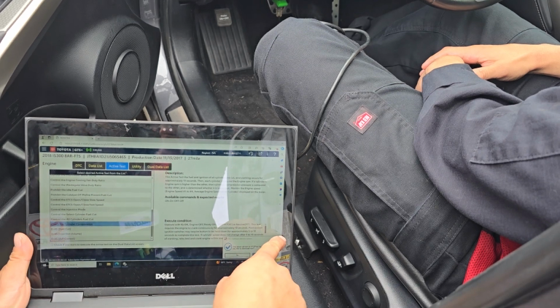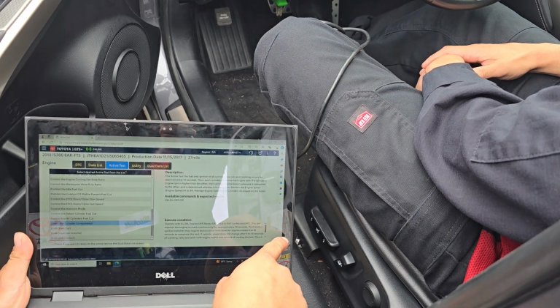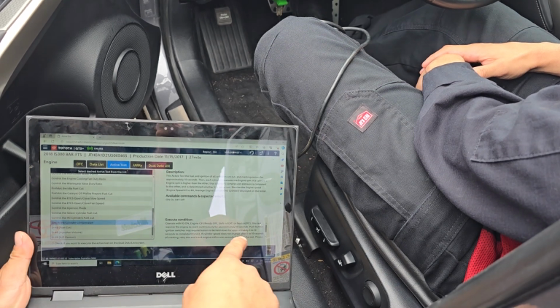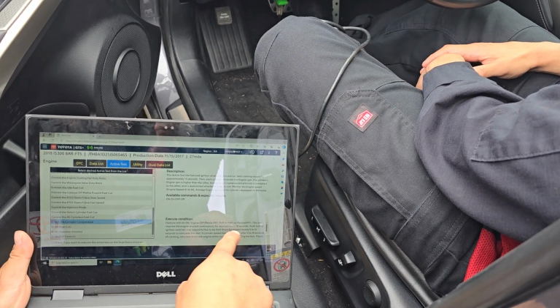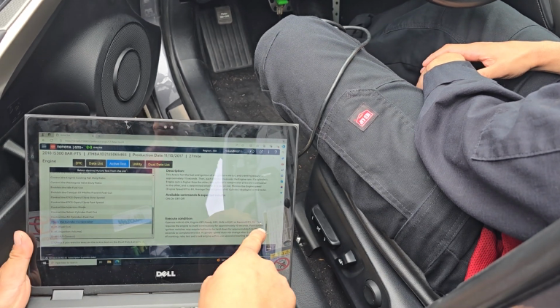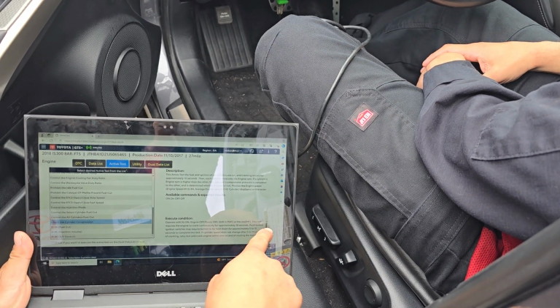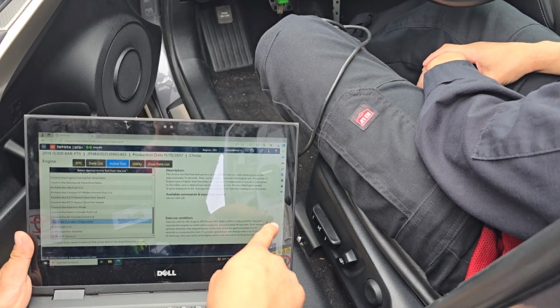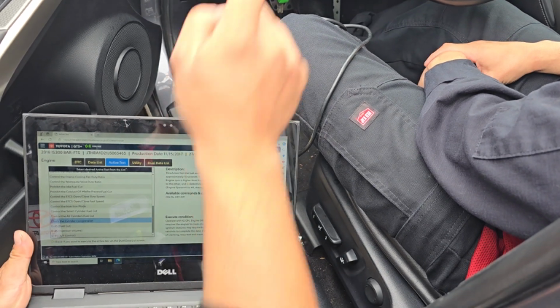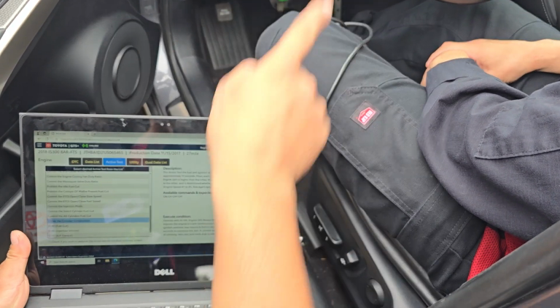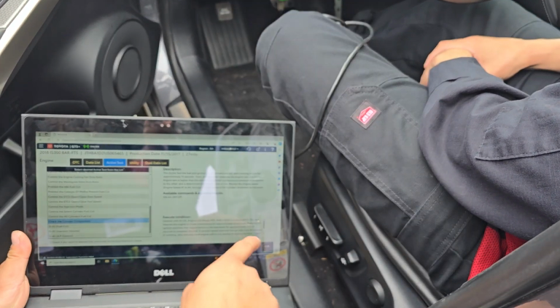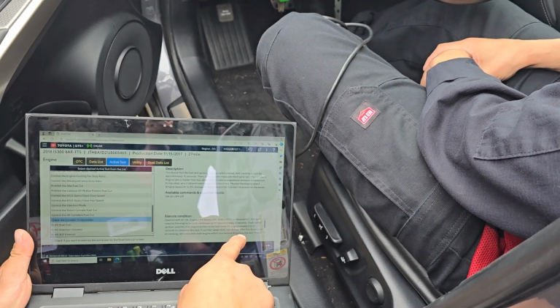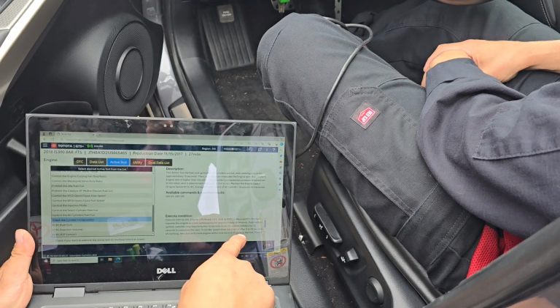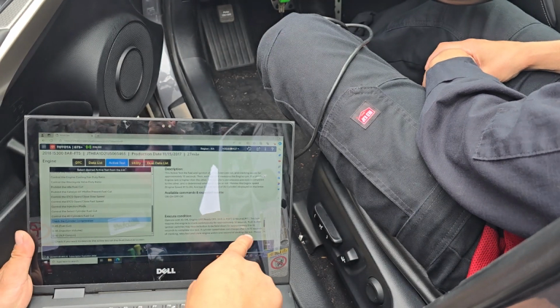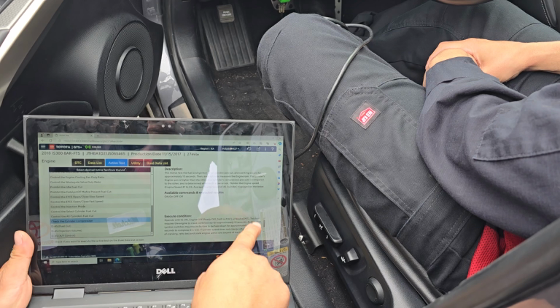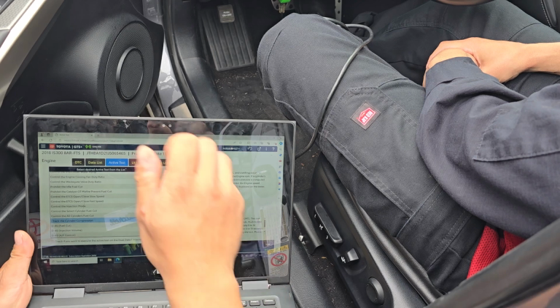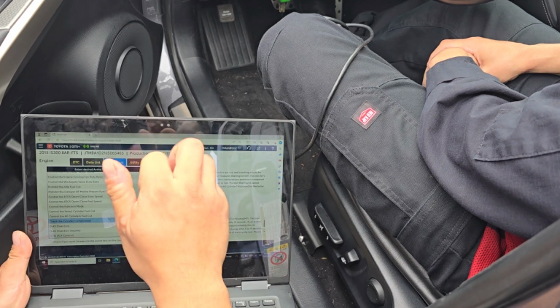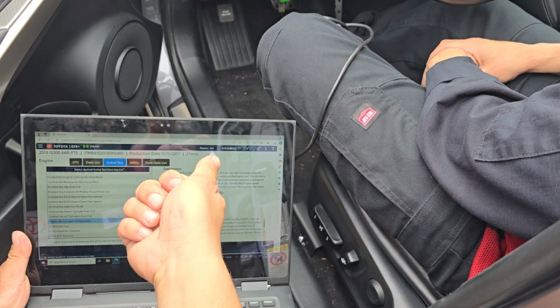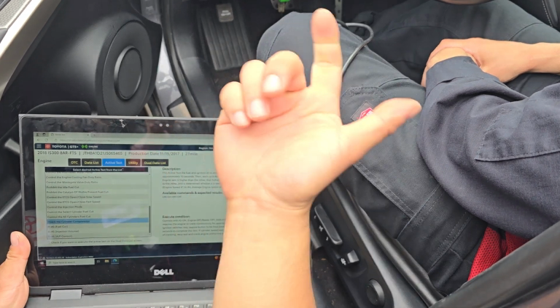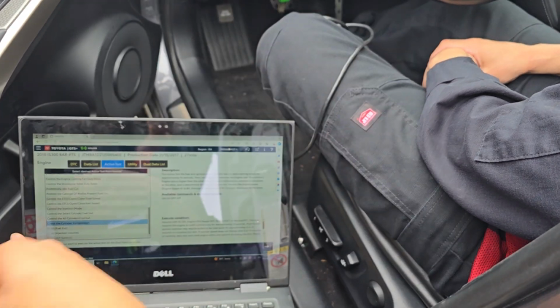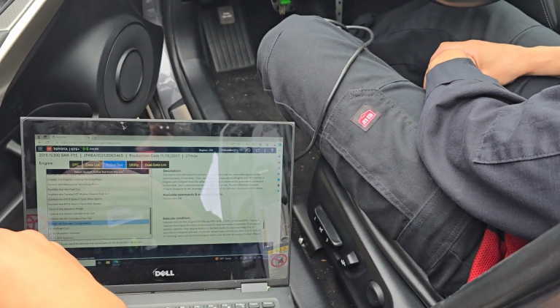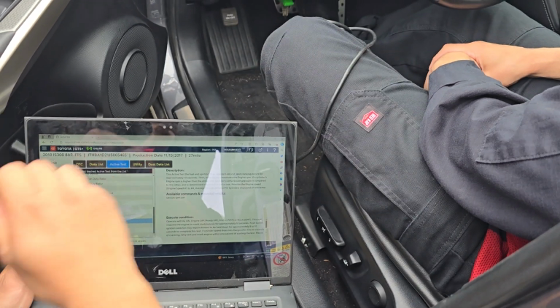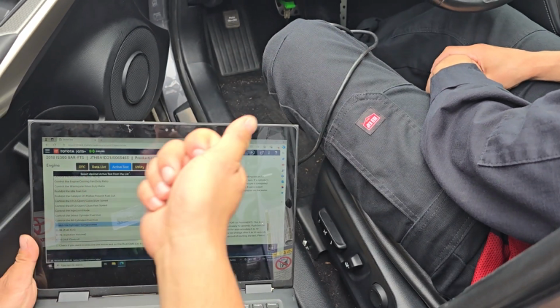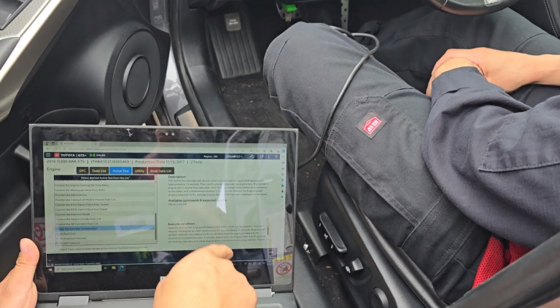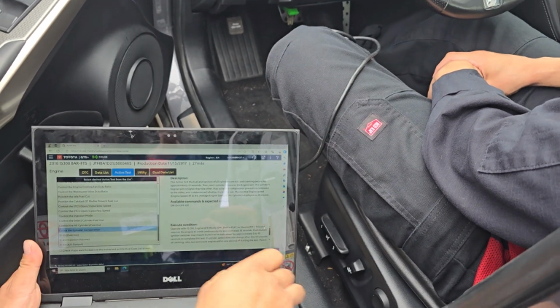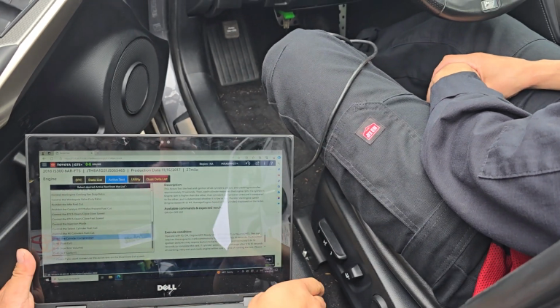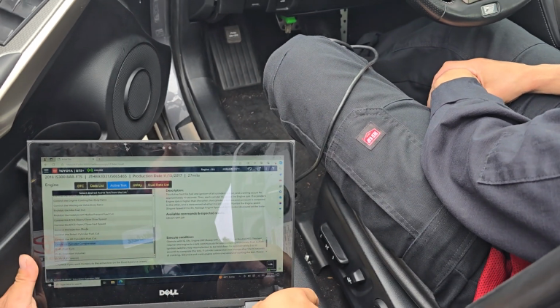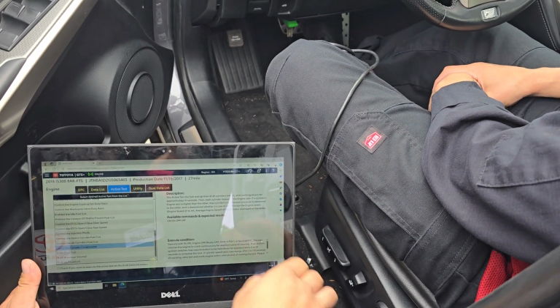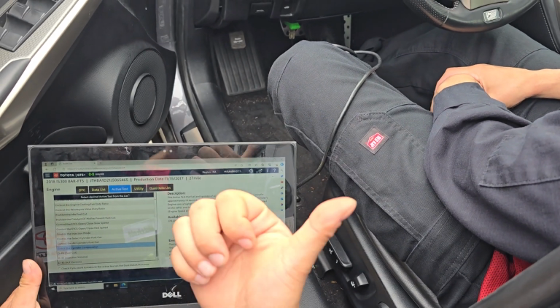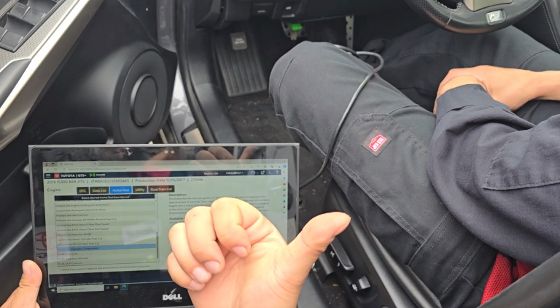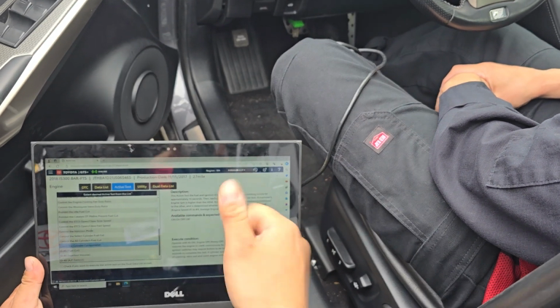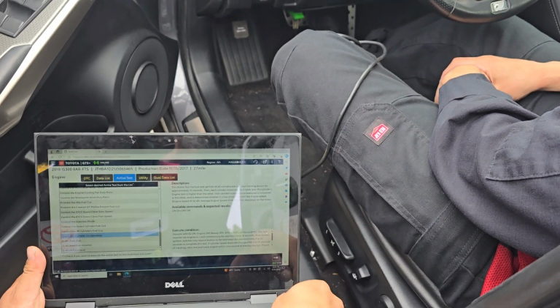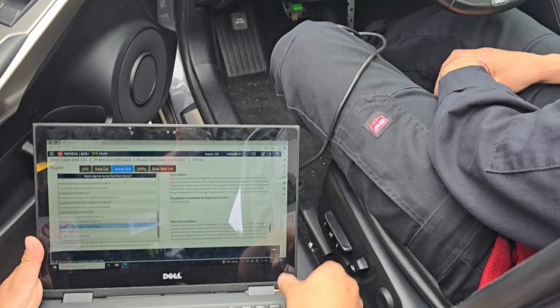One thing to note is that if you're doing a push-to-start, it wants you to hold the button rather than just press it. A little detail — that's pretty important. That's why we were not able to figure it out earlier.